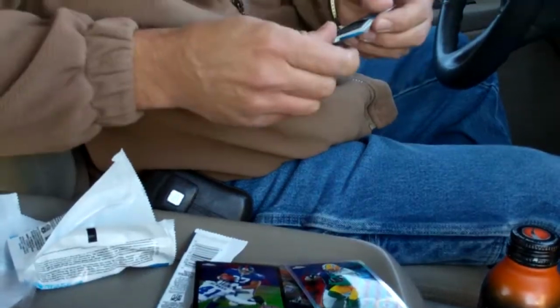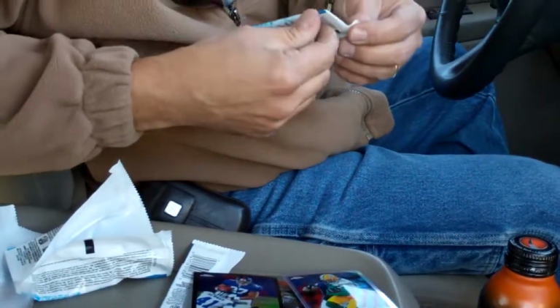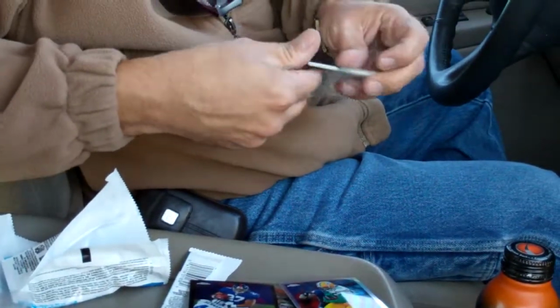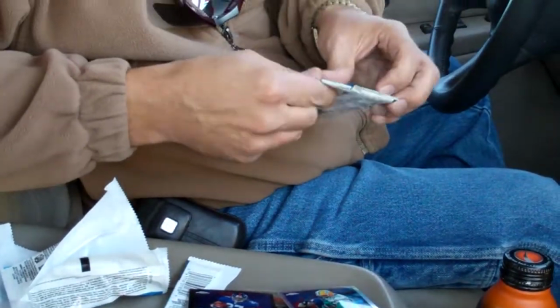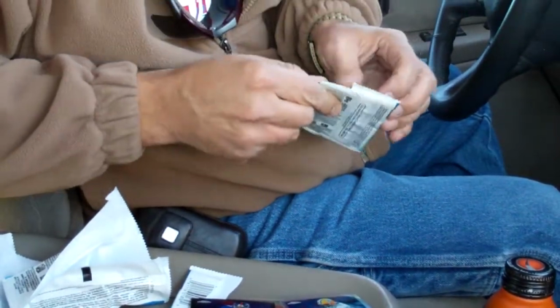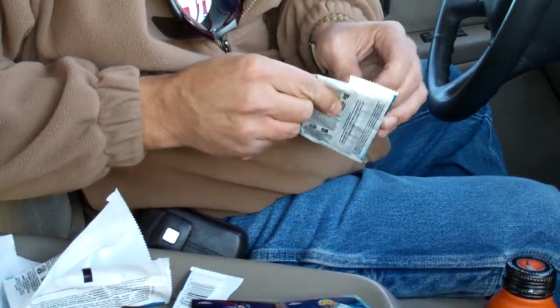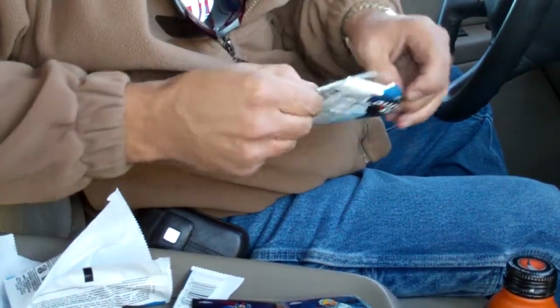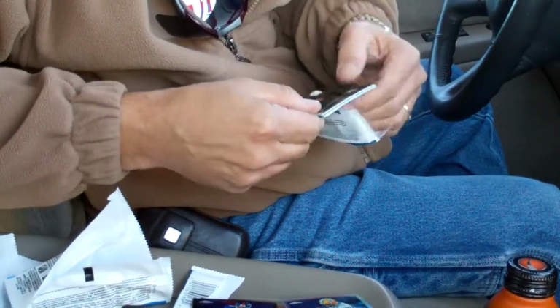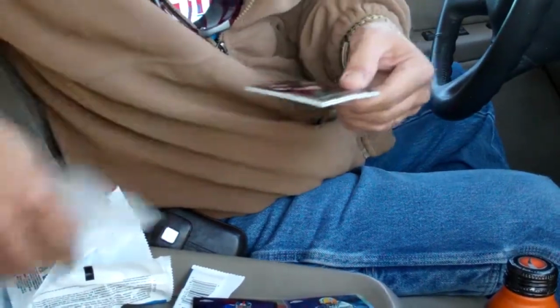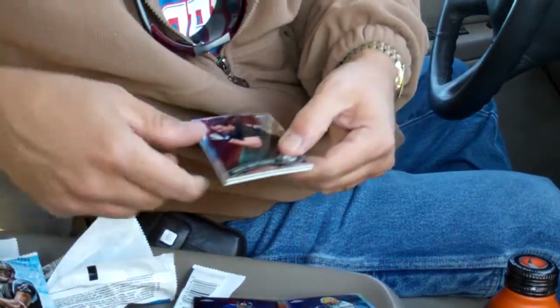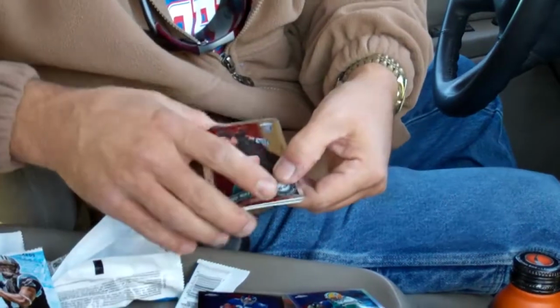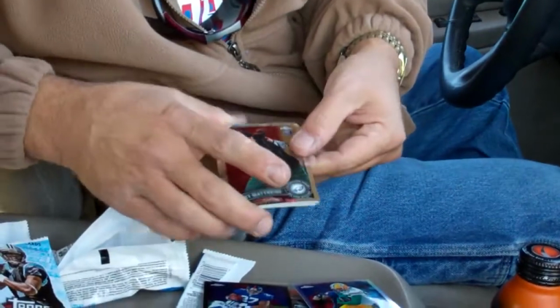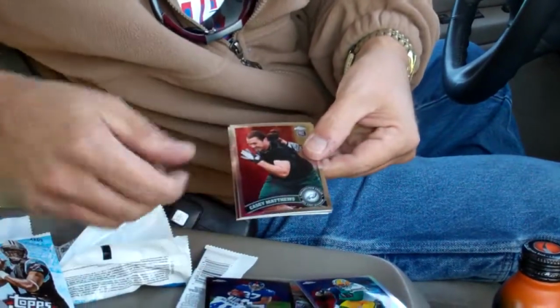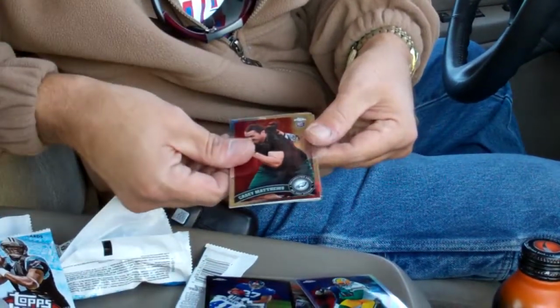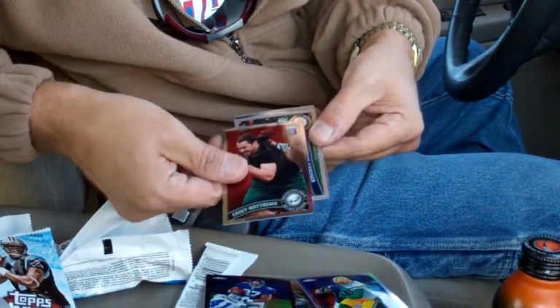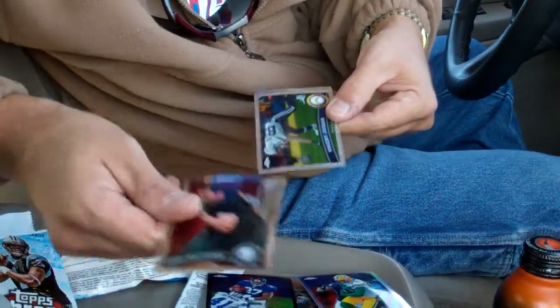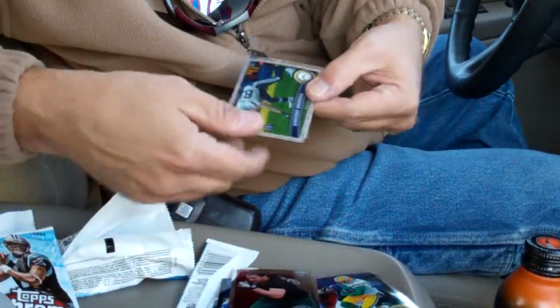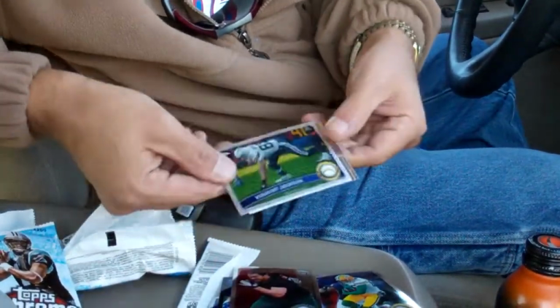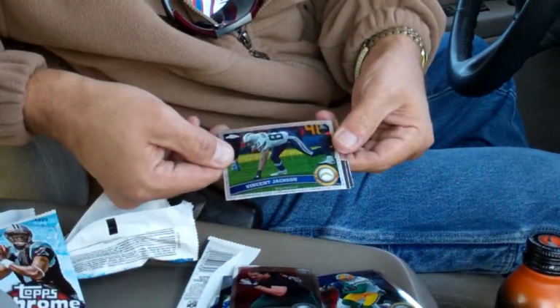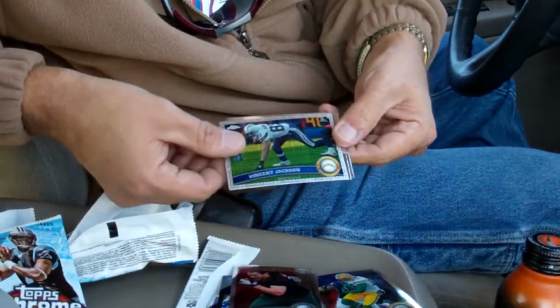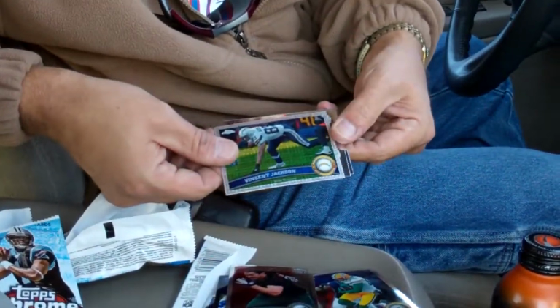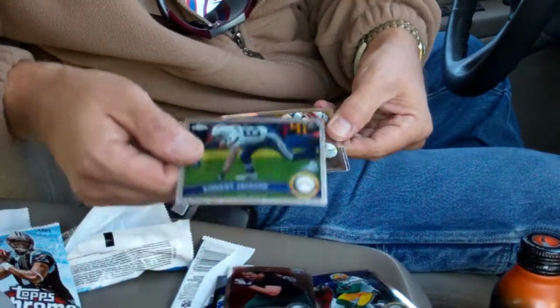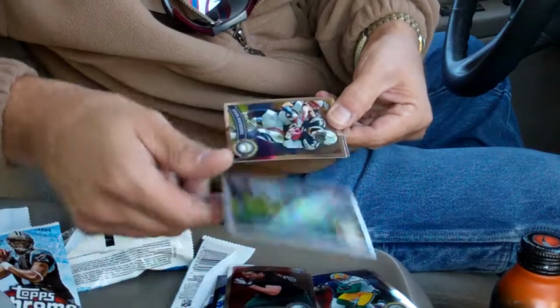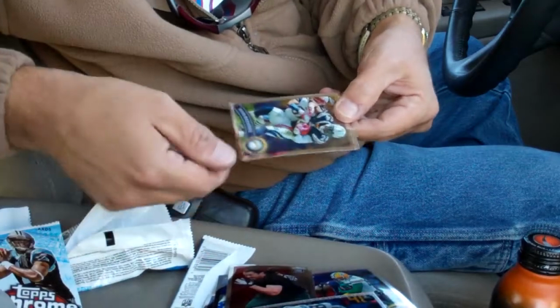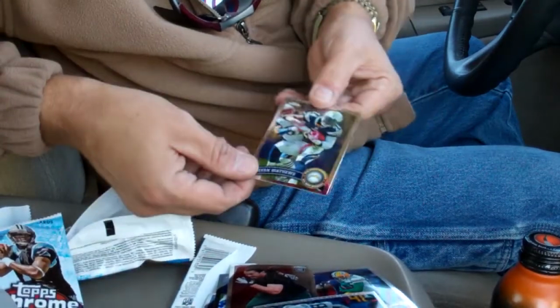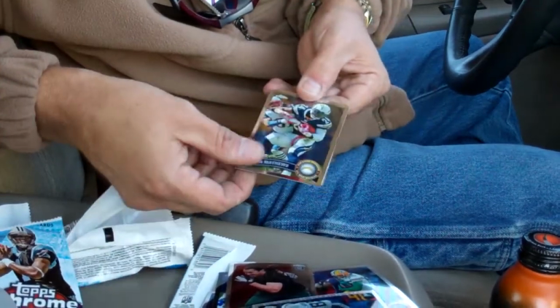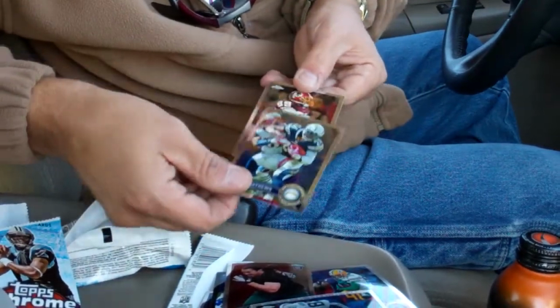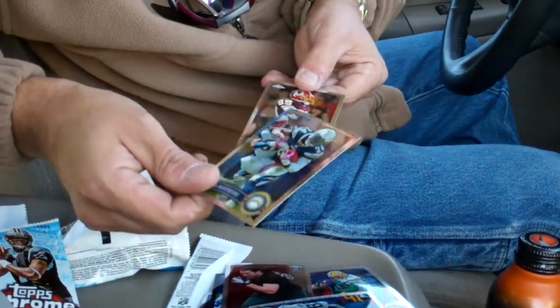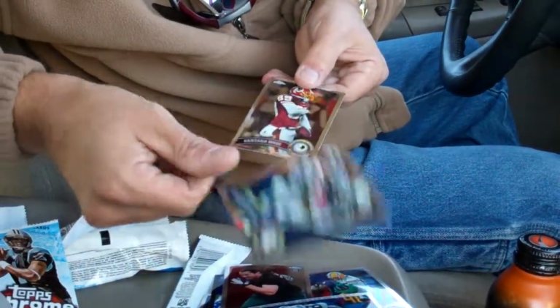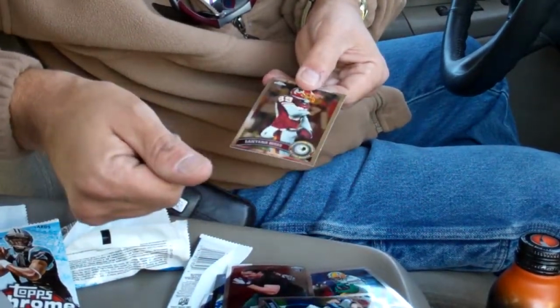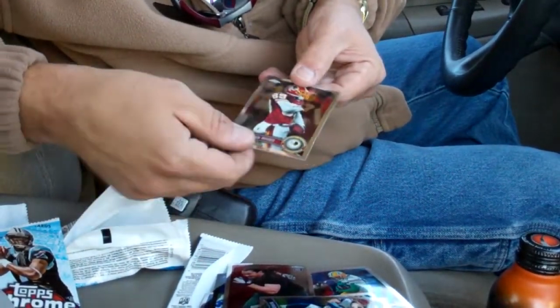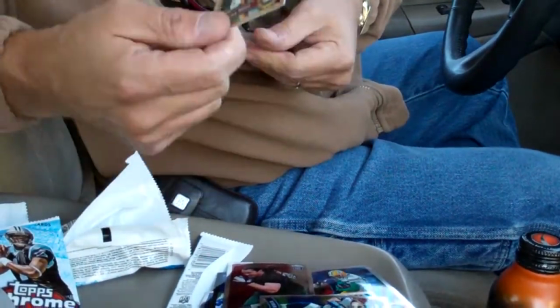Last pack. See an X-Fractor coming up. Casey Matthews rookie. Vincent Jackson X-Fractor. Ryan Matthews. And Santana Moss.